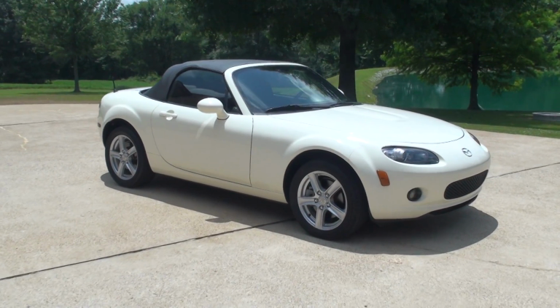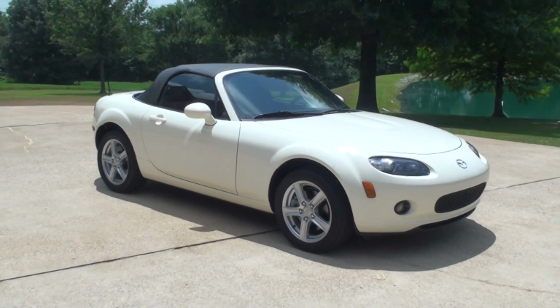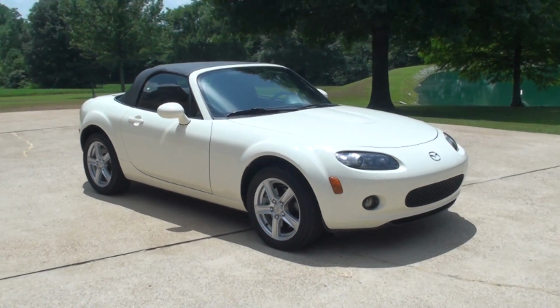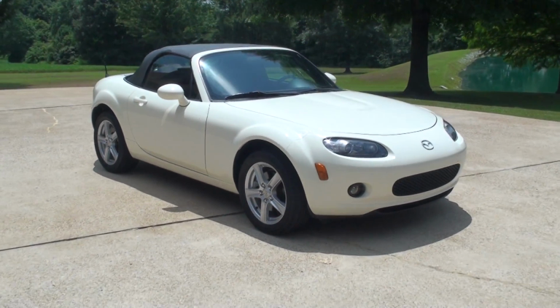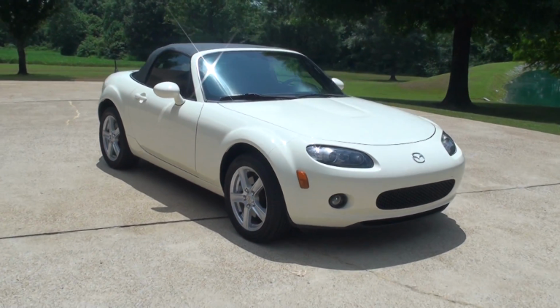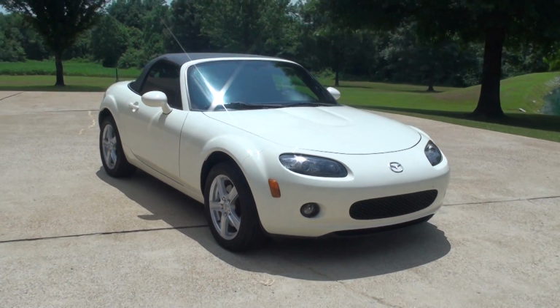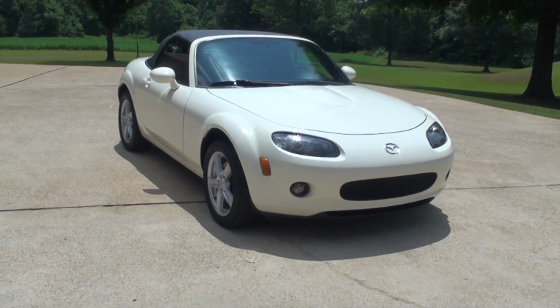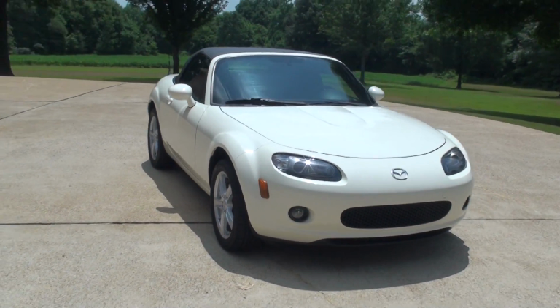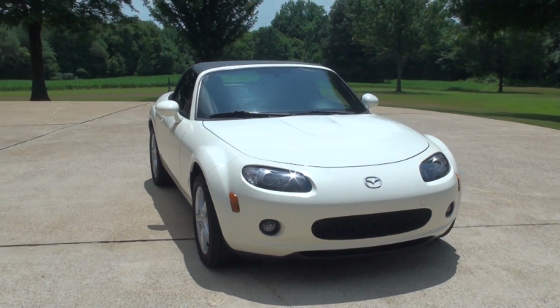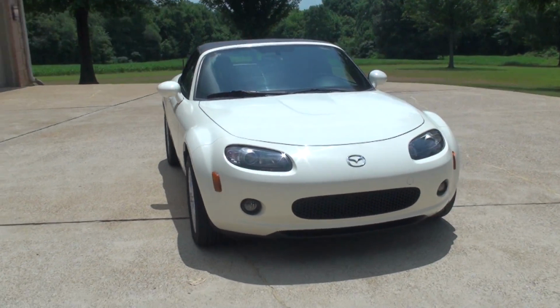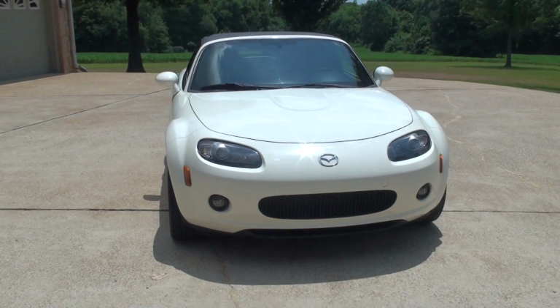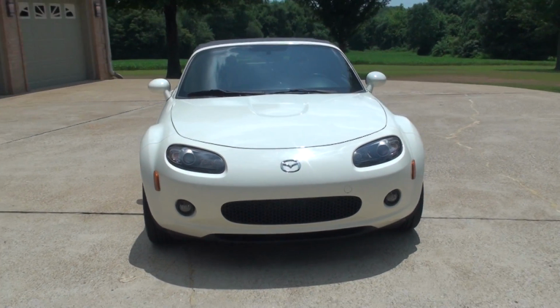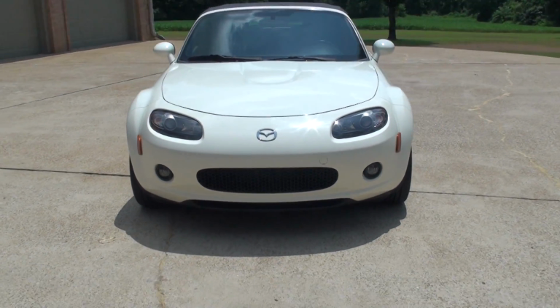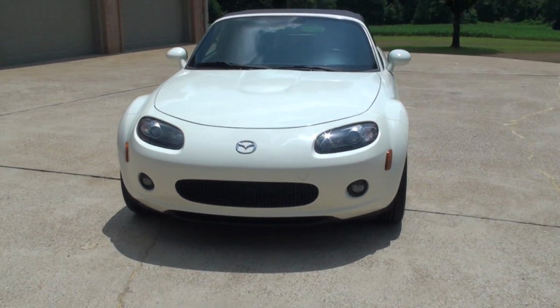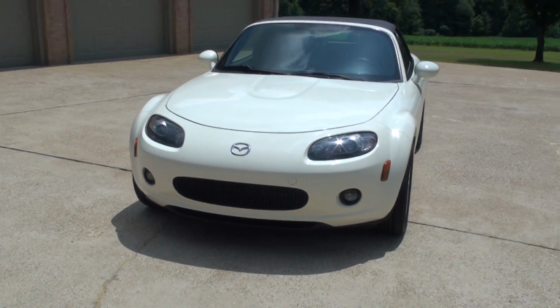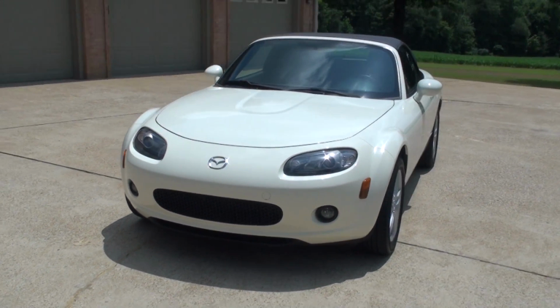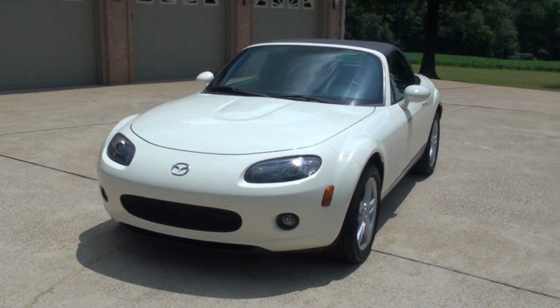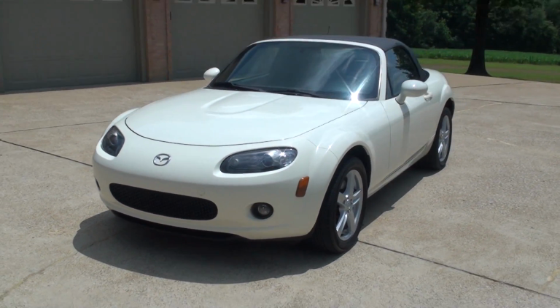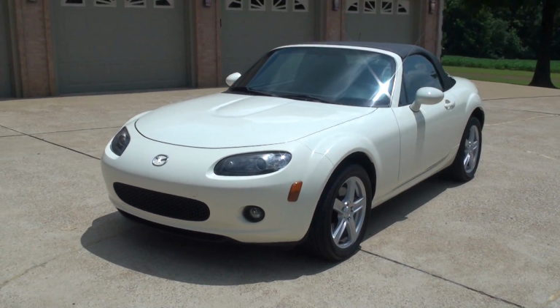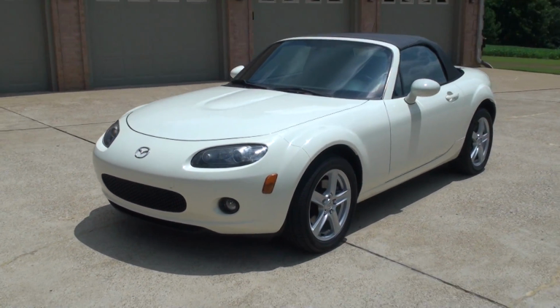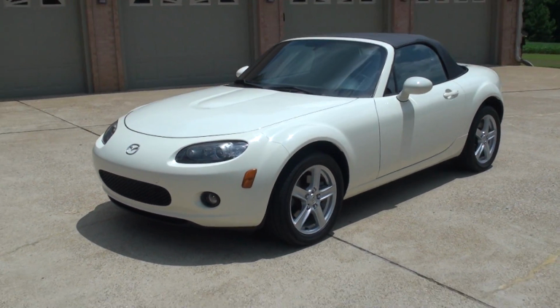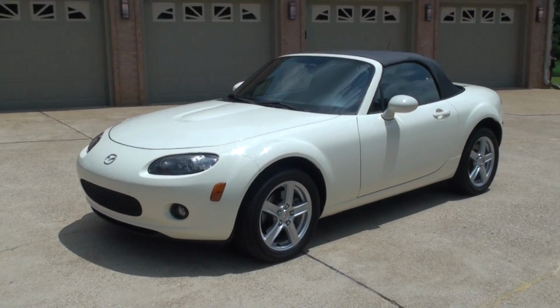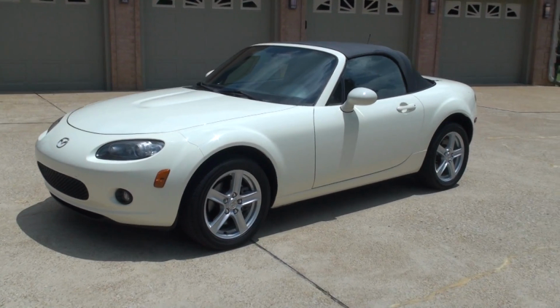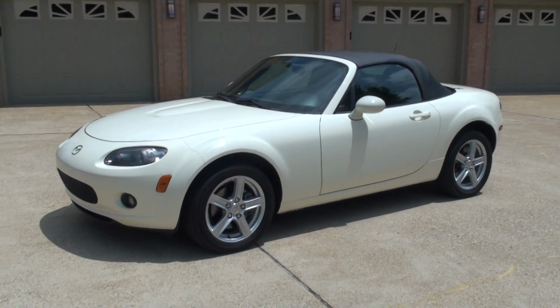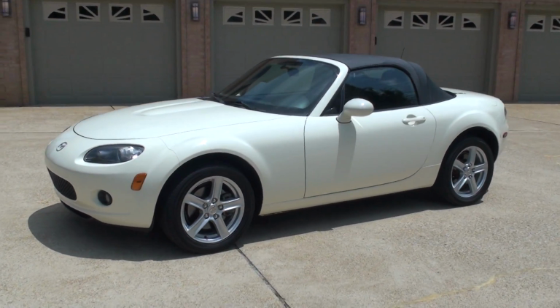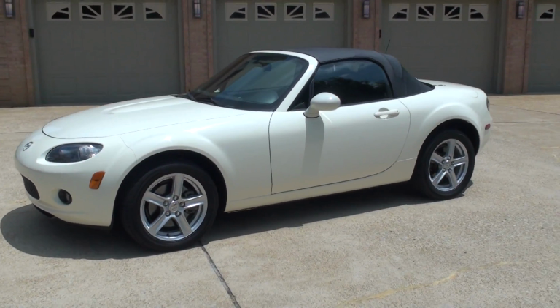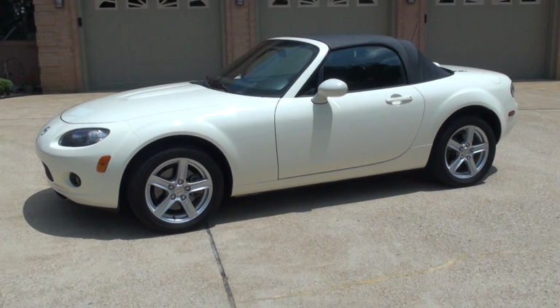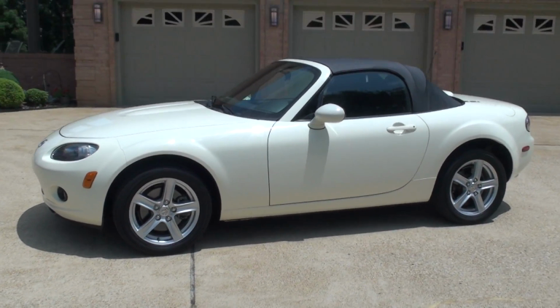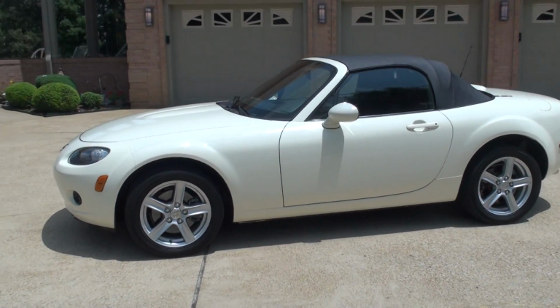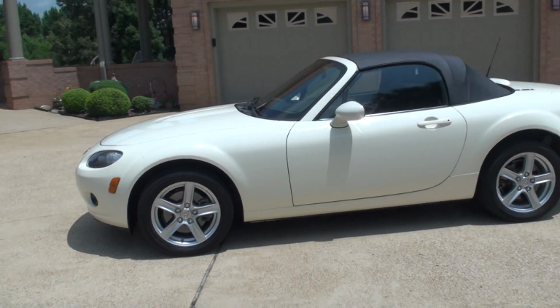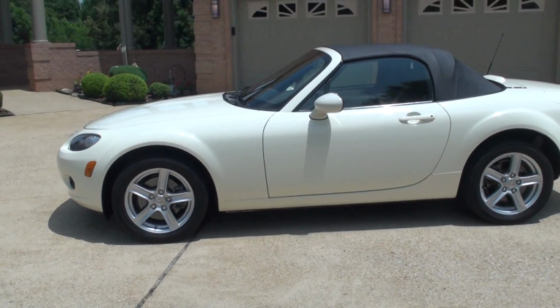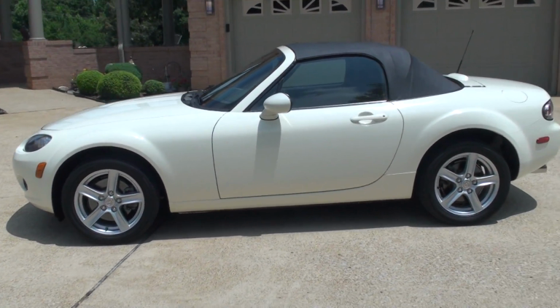Welcome to Sunset Motors. My name is Frank Gerard. Sharp 2006 Mazda Miata MX-5, marble white in color. Very pretty car.